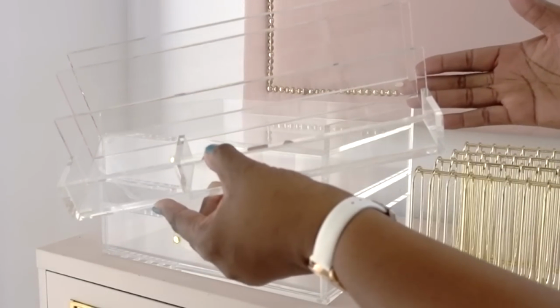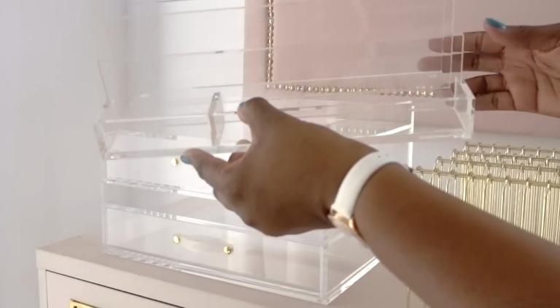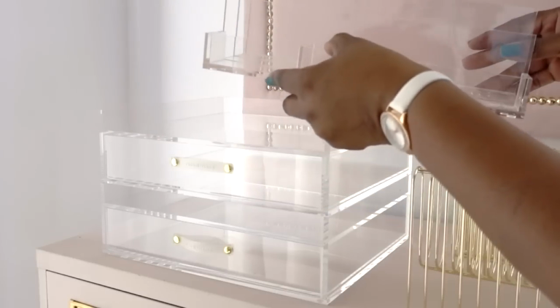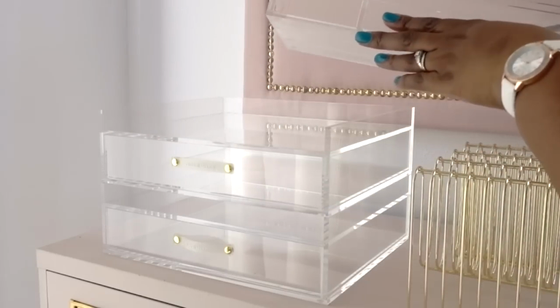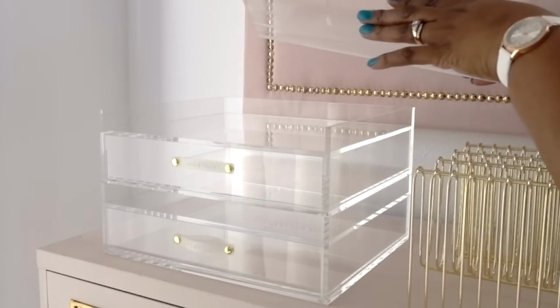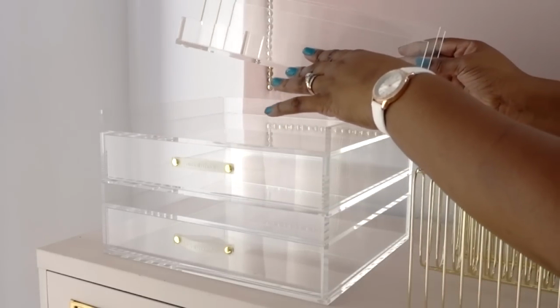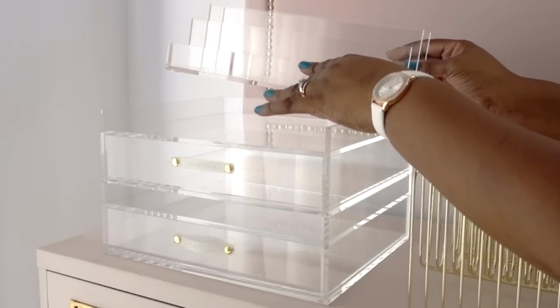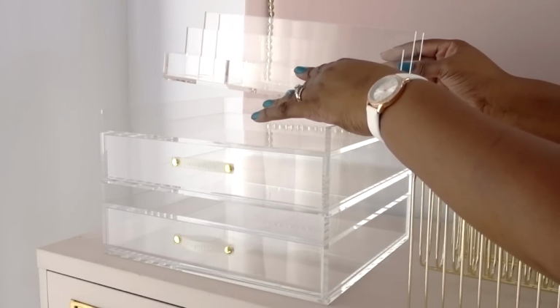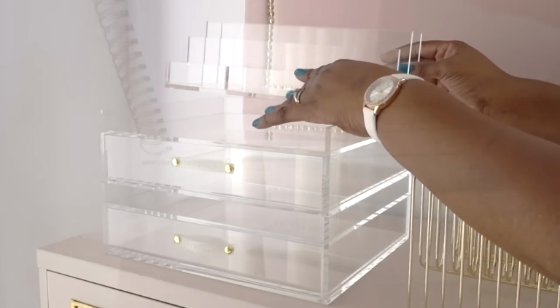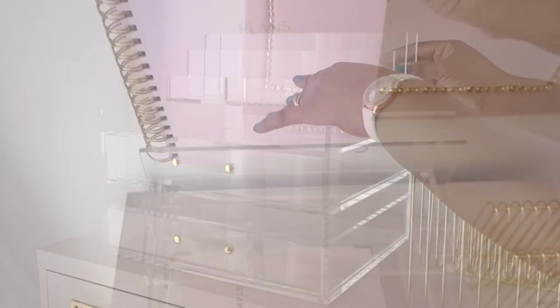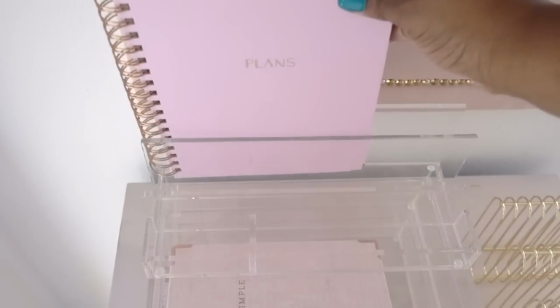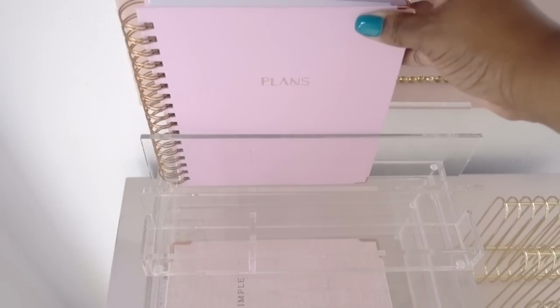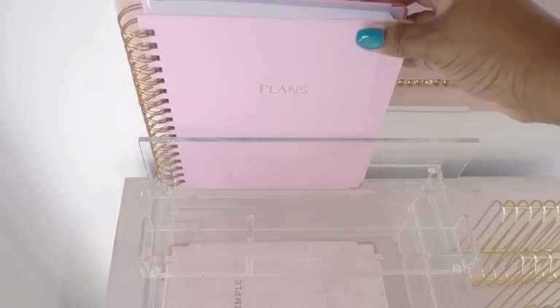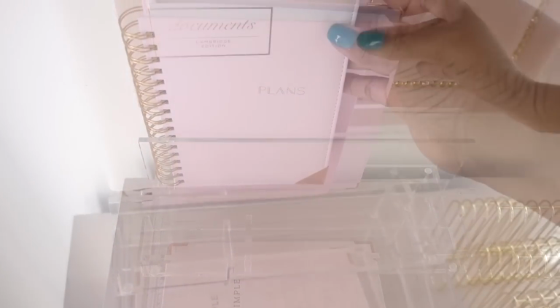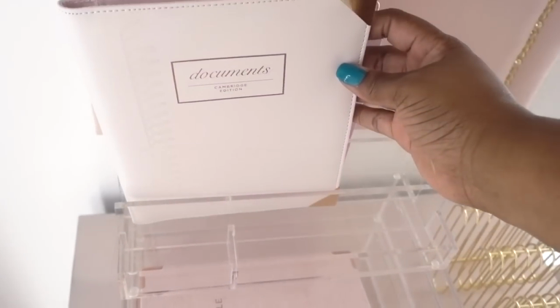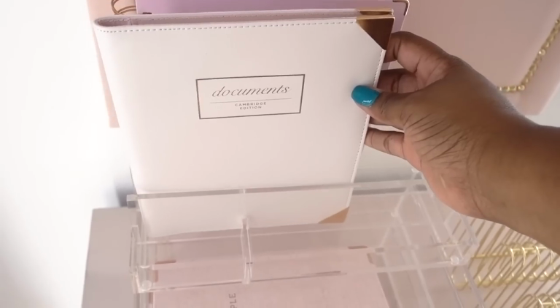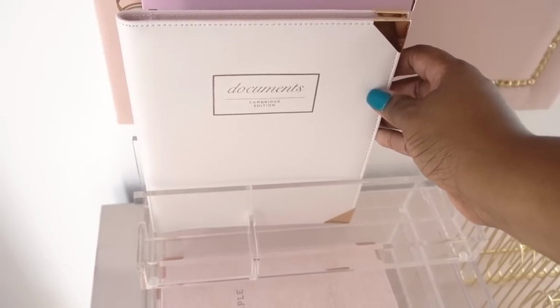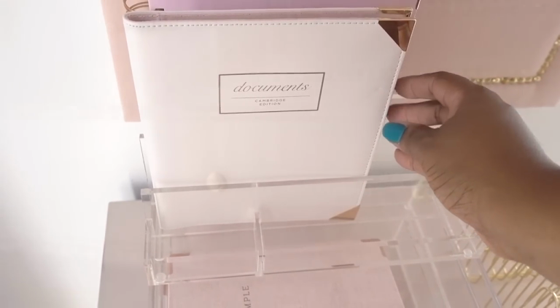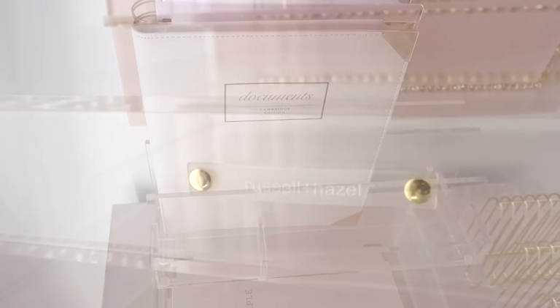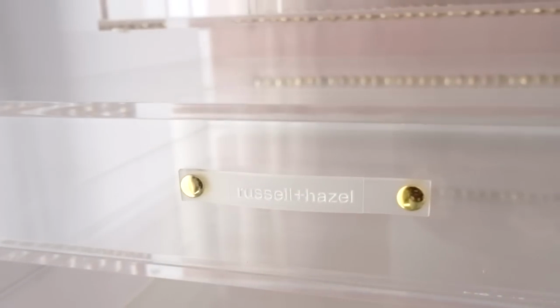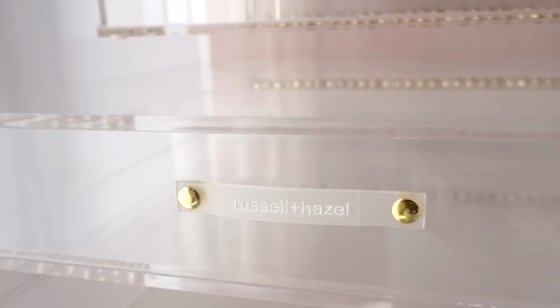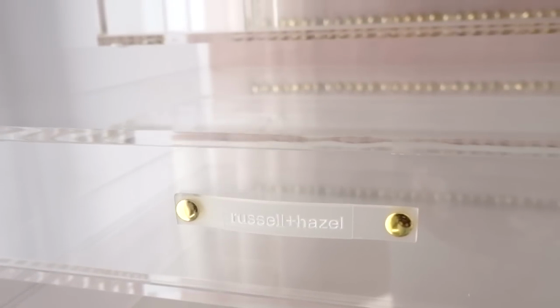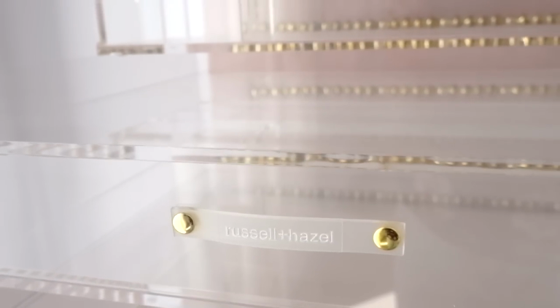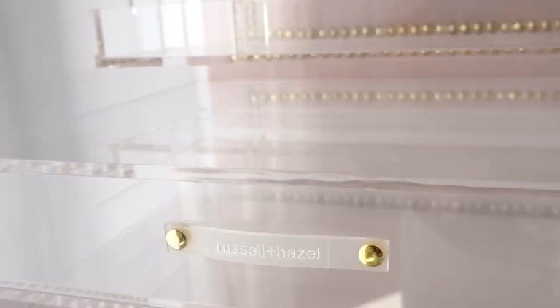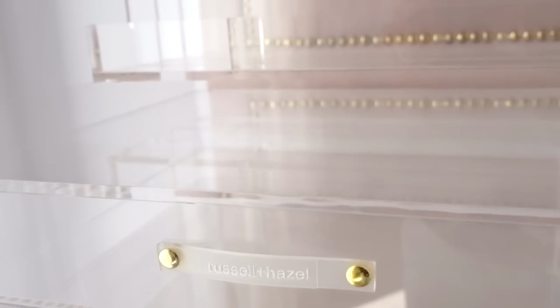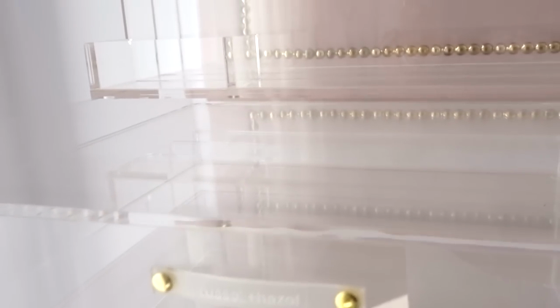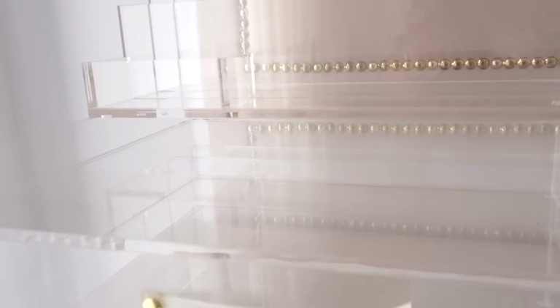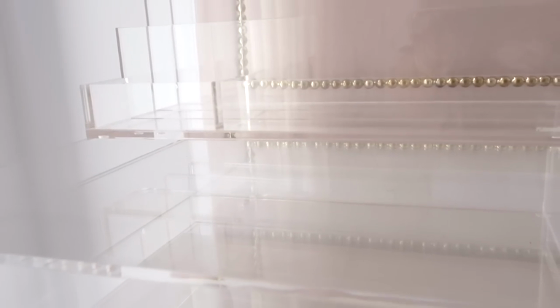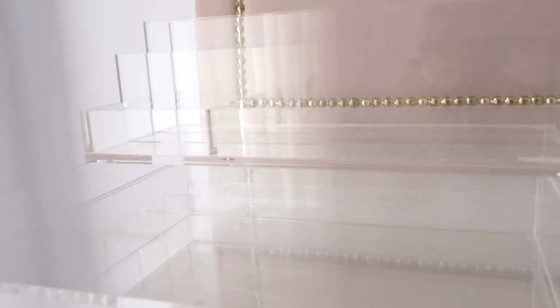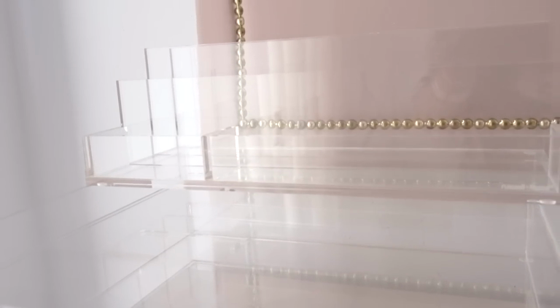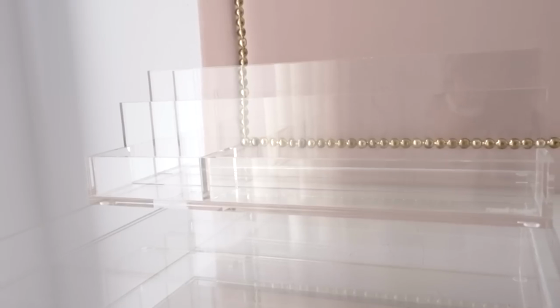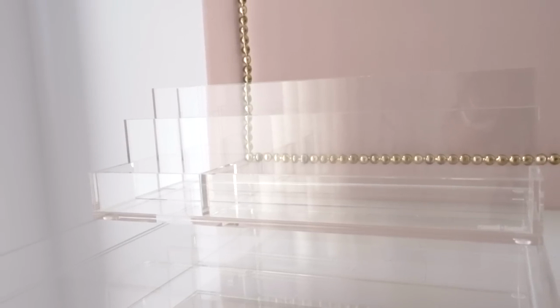The collator has four sections that are just perfect for letters, business cards, small planners, and even notebooks. It's the perfect customizable organization for your home office. I will be sure to leave Russell and Hazel's website down below in my description box.